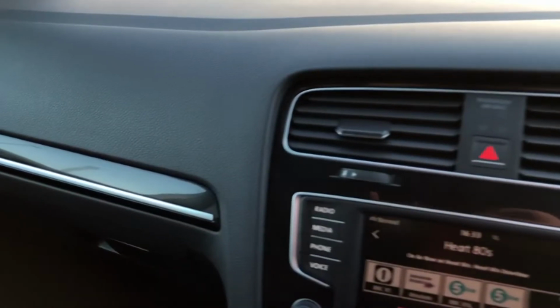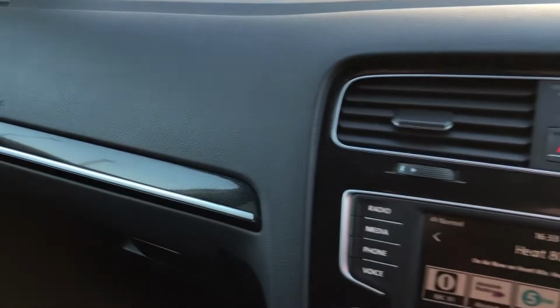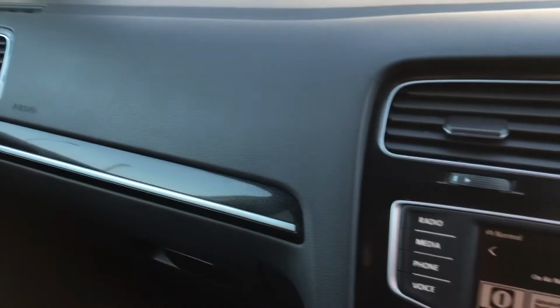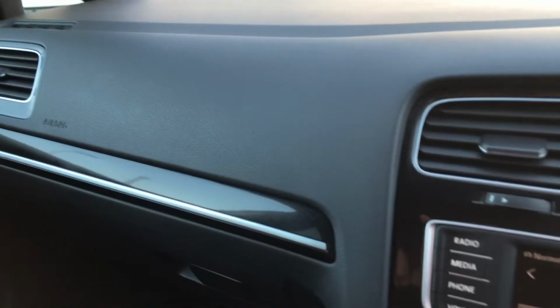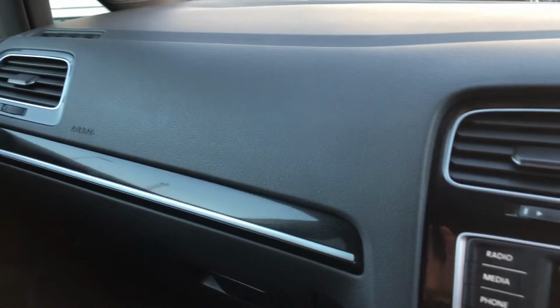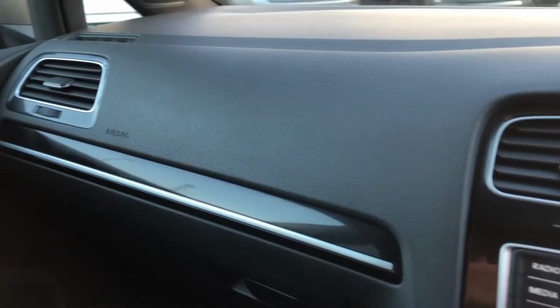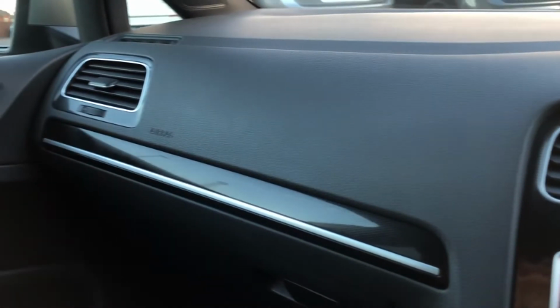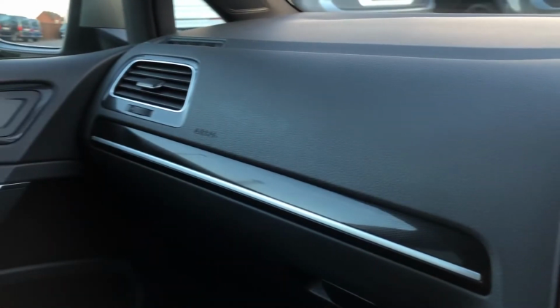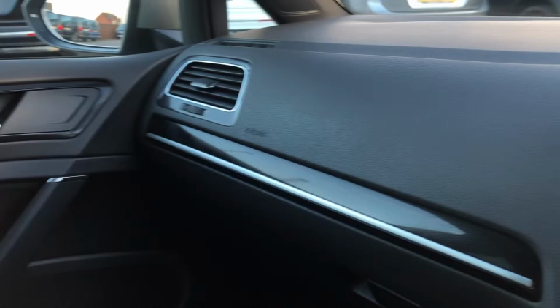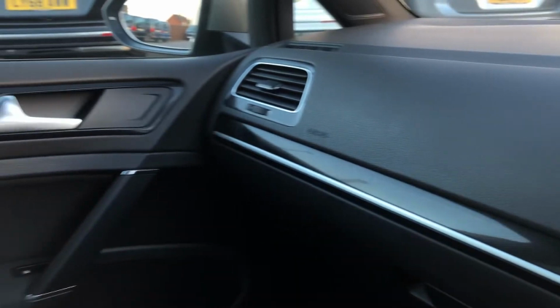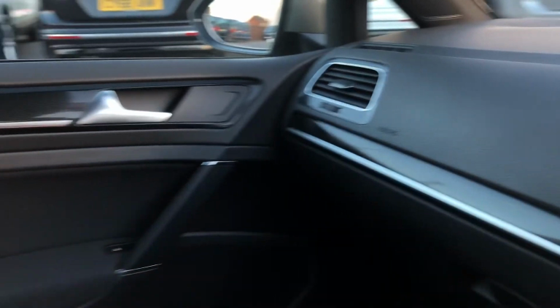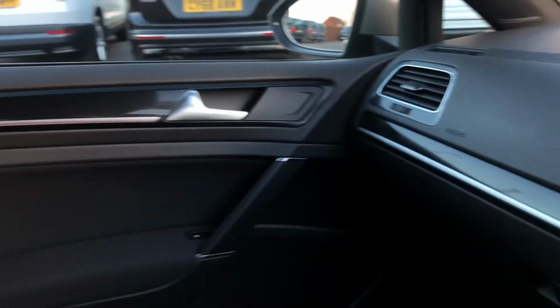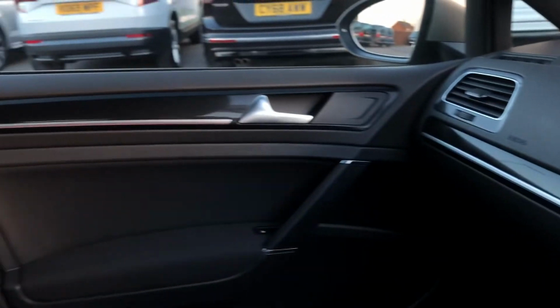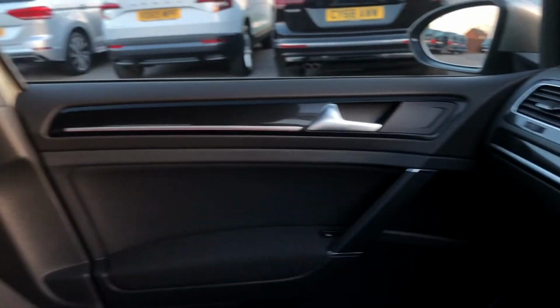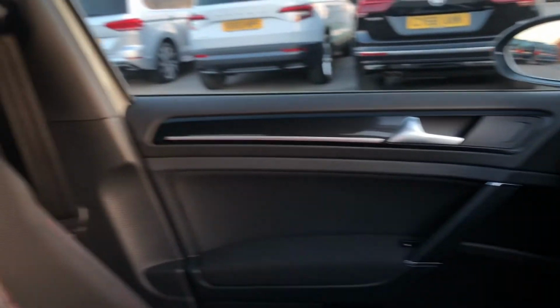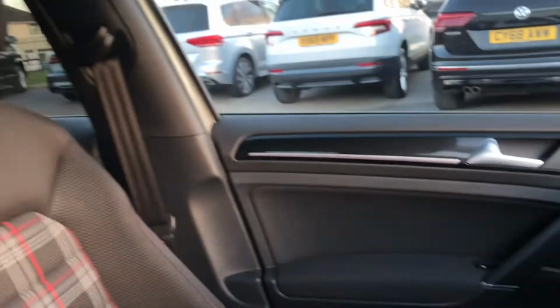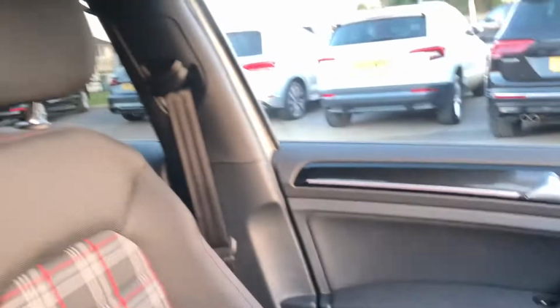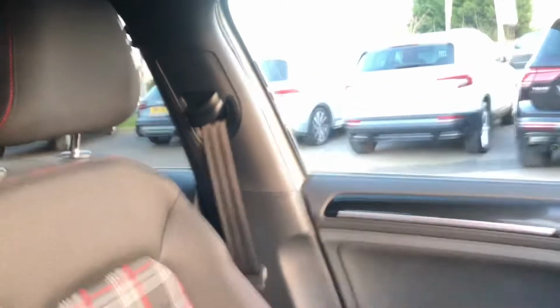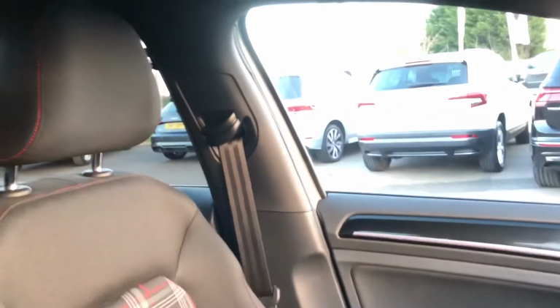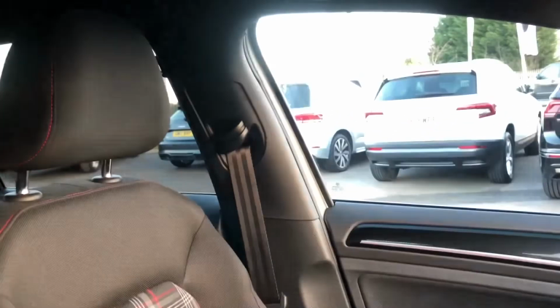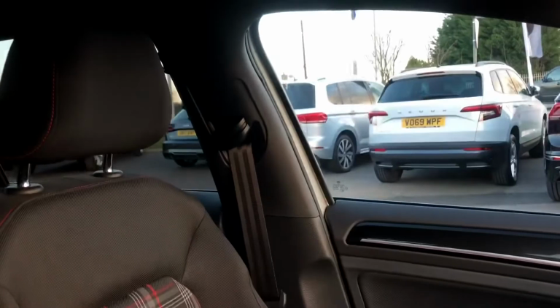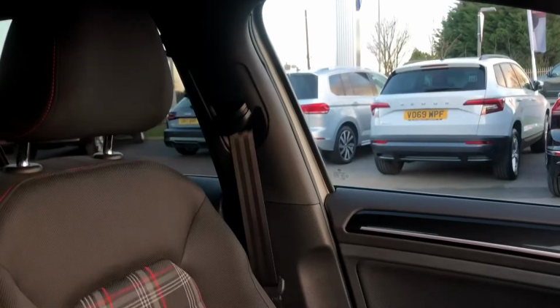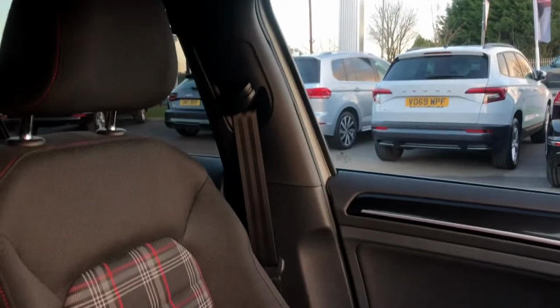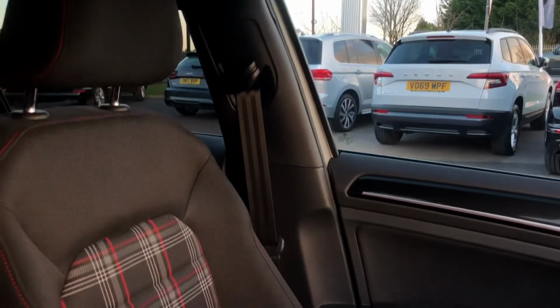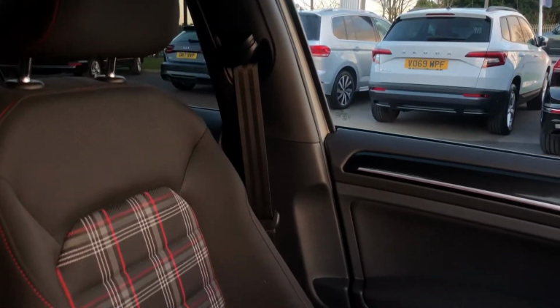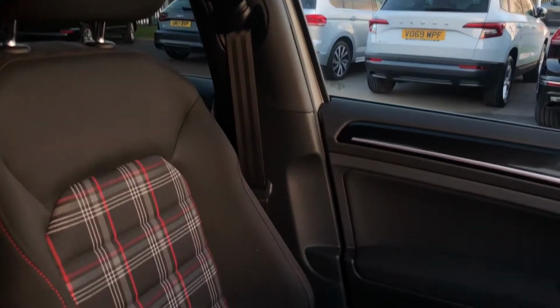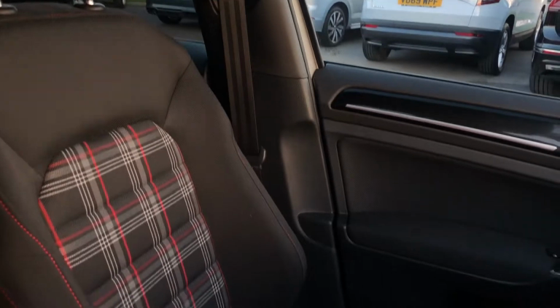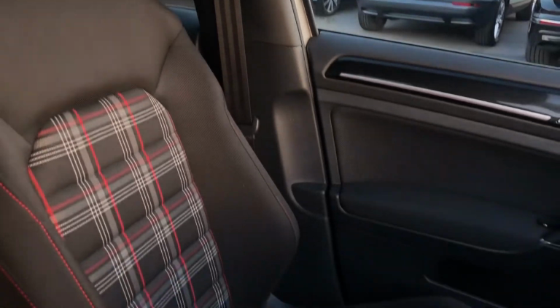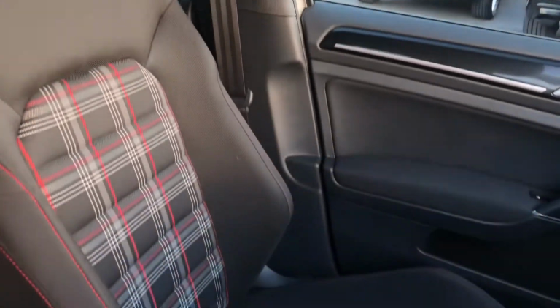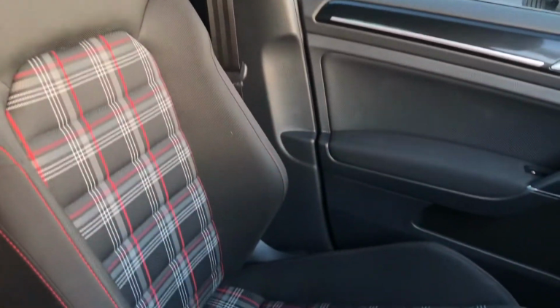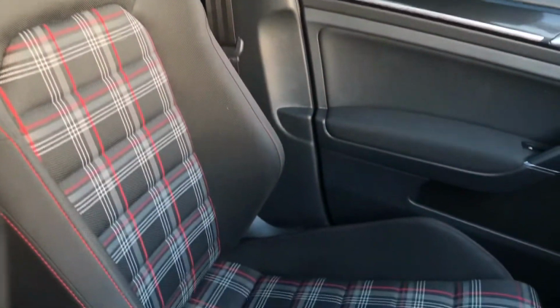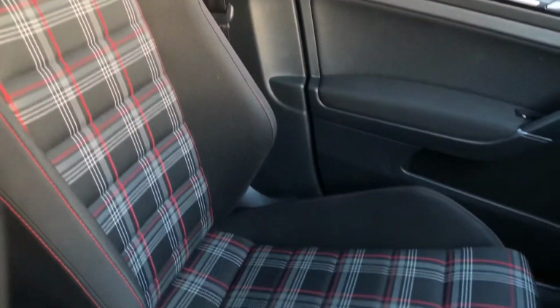You've got the lovely glossy insert on the dash and on the door. I'll just give you a close-up of the Jakara cloth — it's traditional, so if you've had a GTI before you'll definitely recognise this.